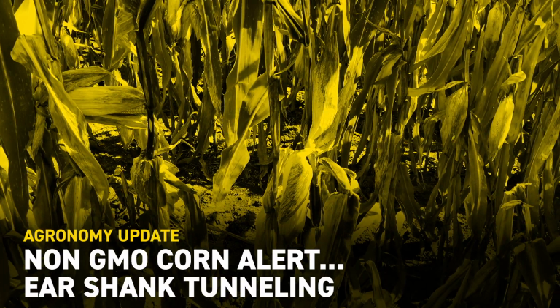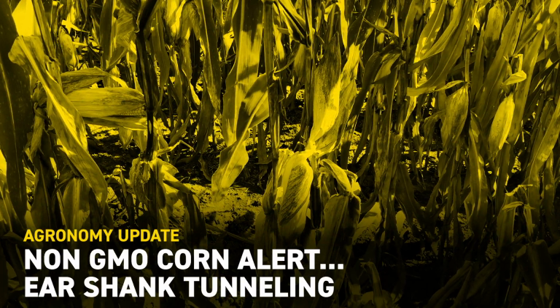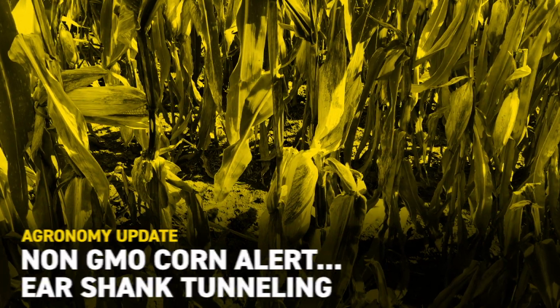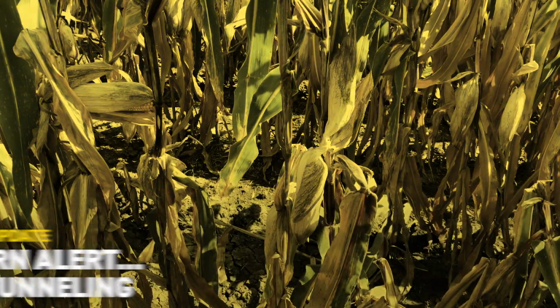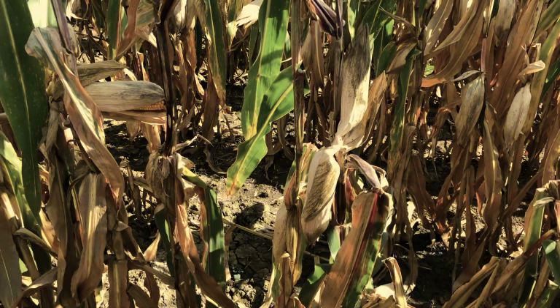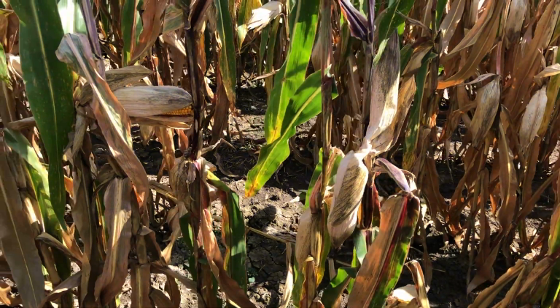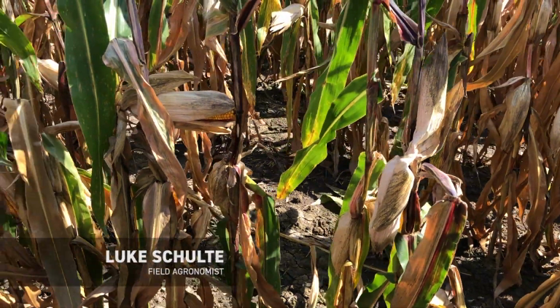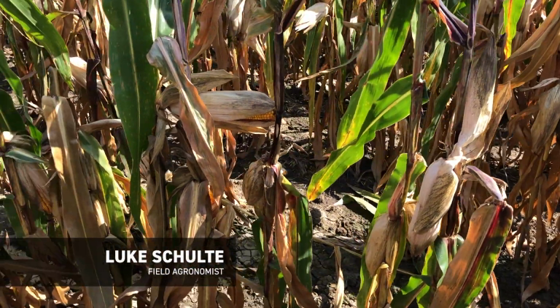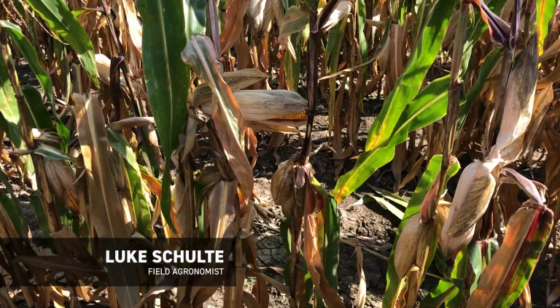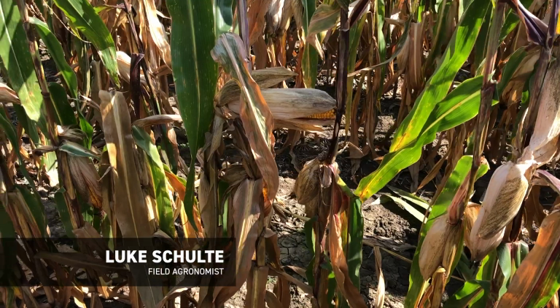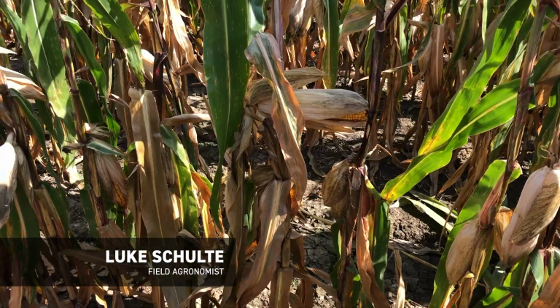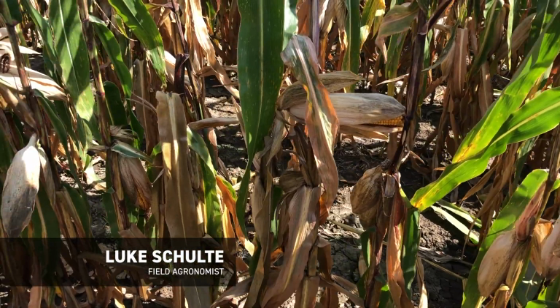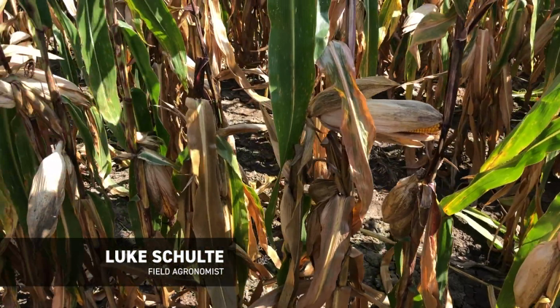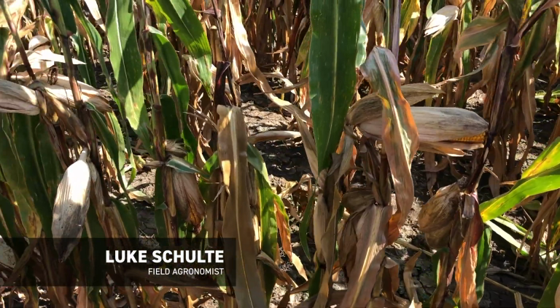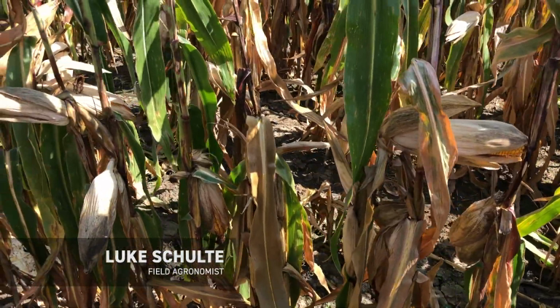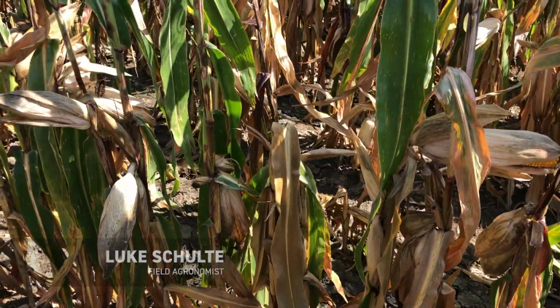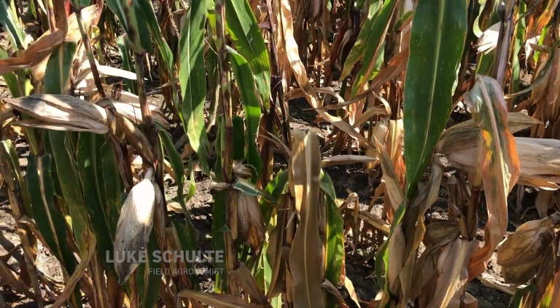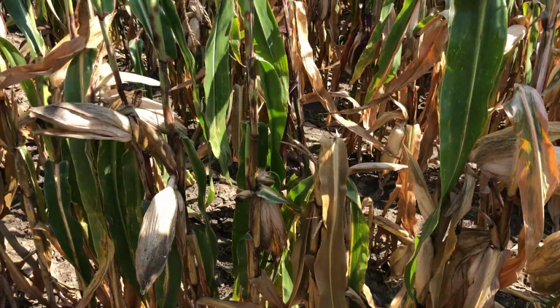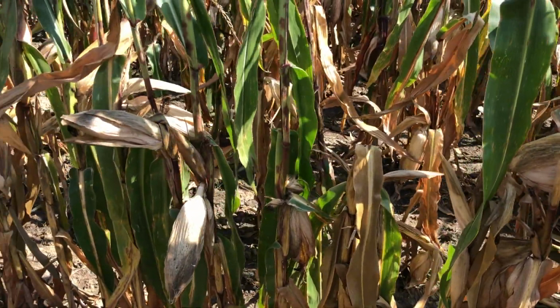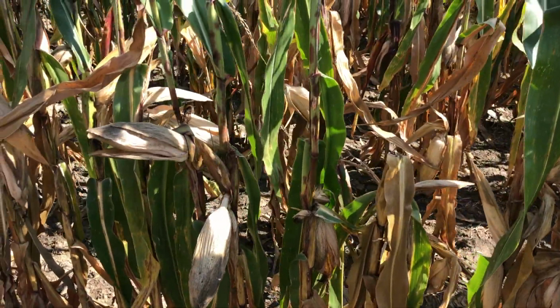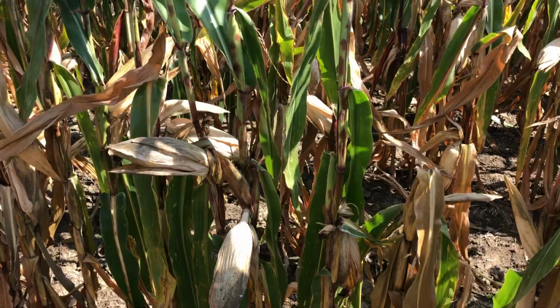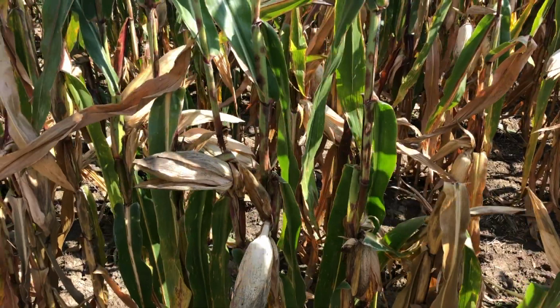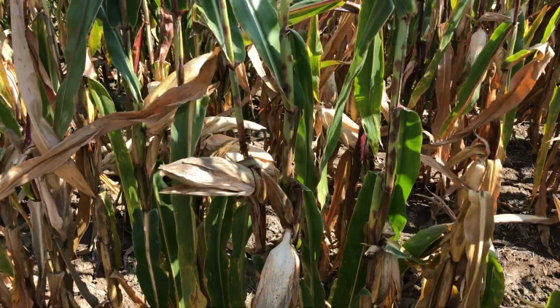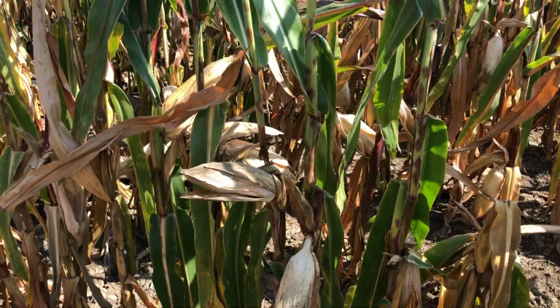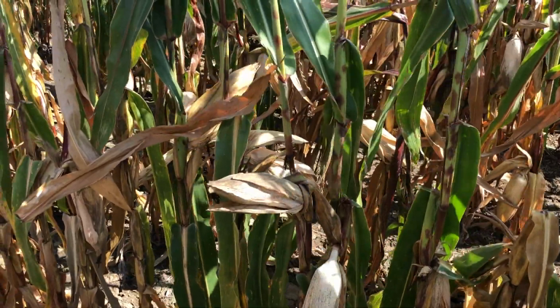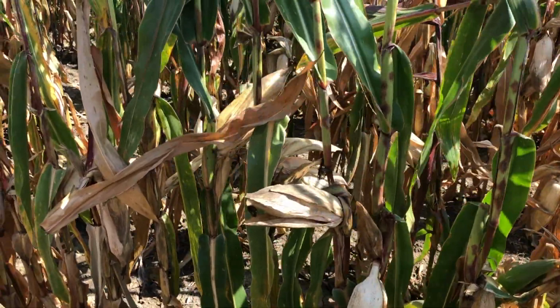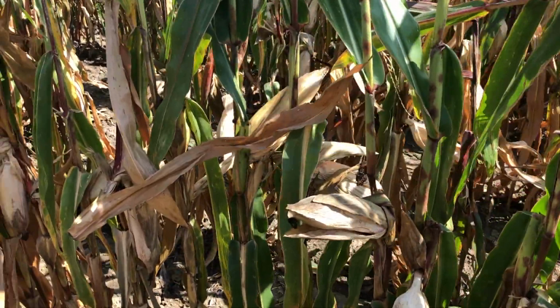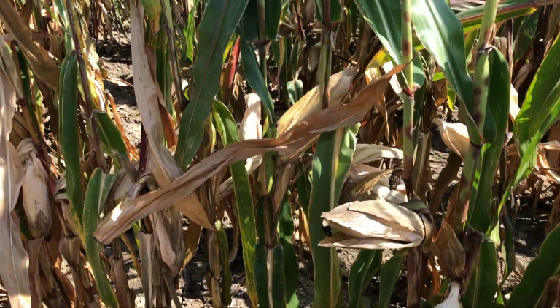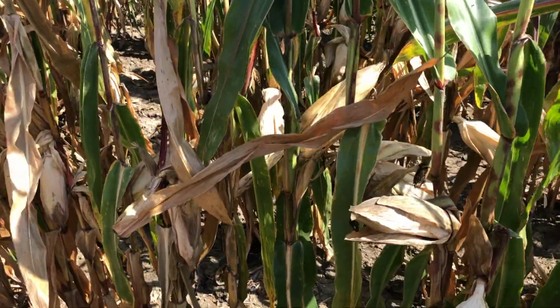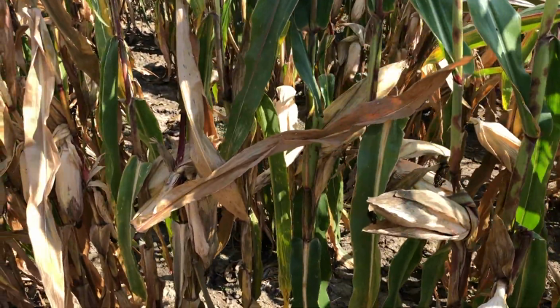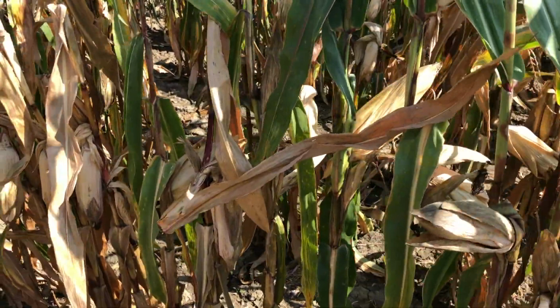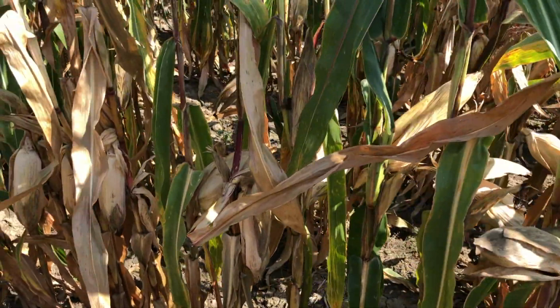Today is October 1st and I'm in a cornfield near Paulding, Ohio — so northwest Ohio. This corn was planted on June 8th, but in this particular area they were extremely devastated by the wet weather this spring, so there are very few acres of corn actually planted in this particular area.